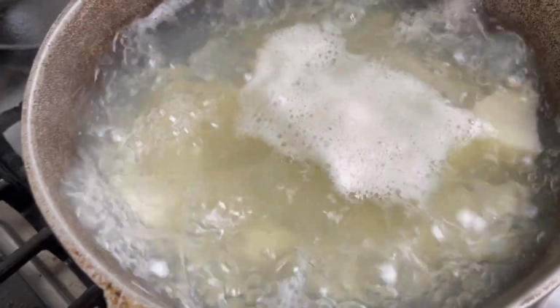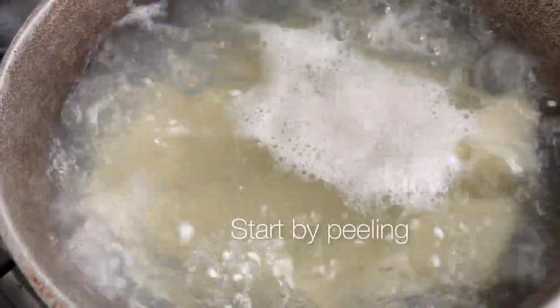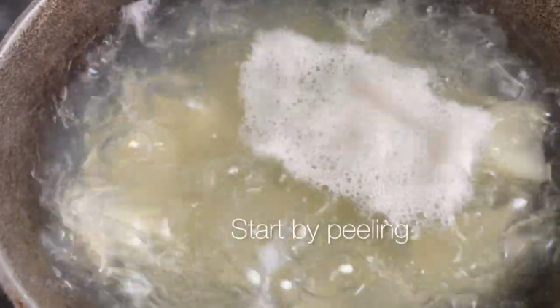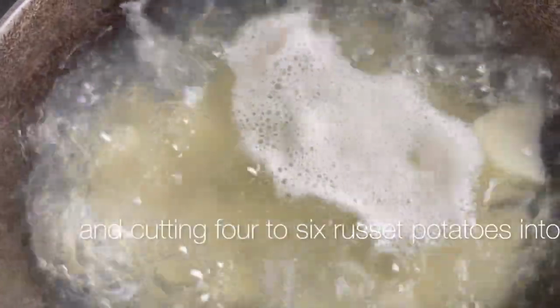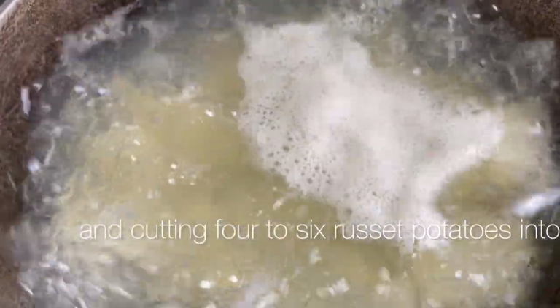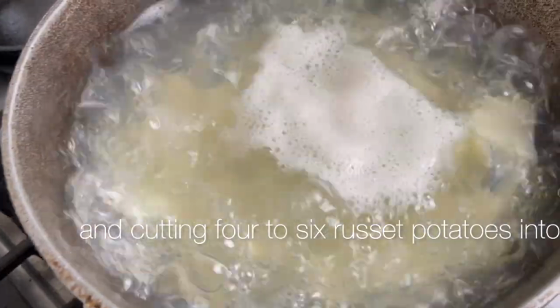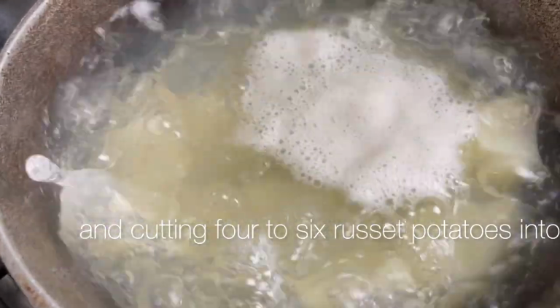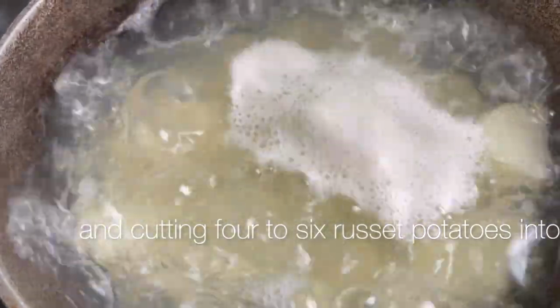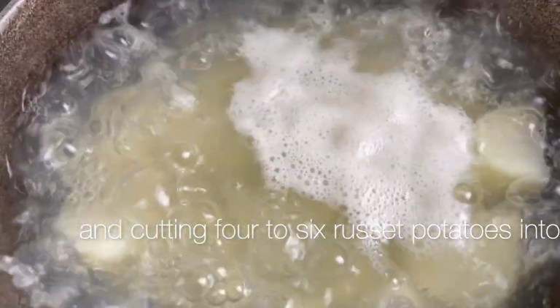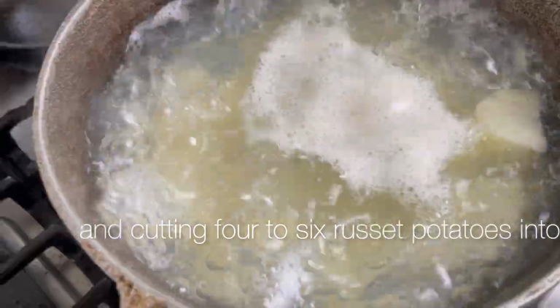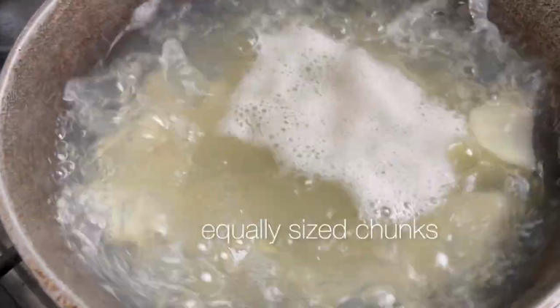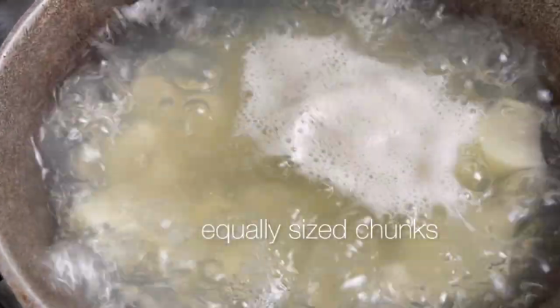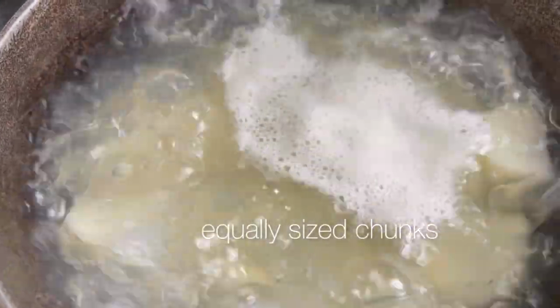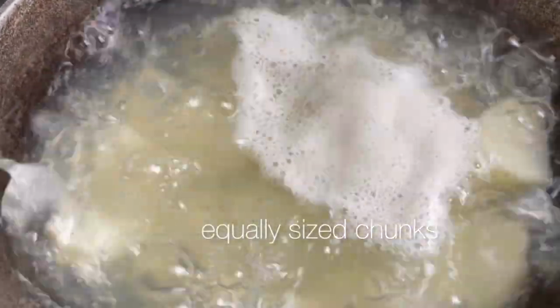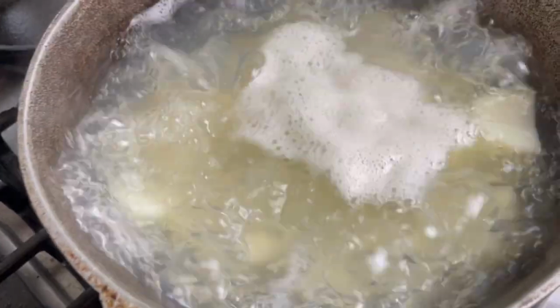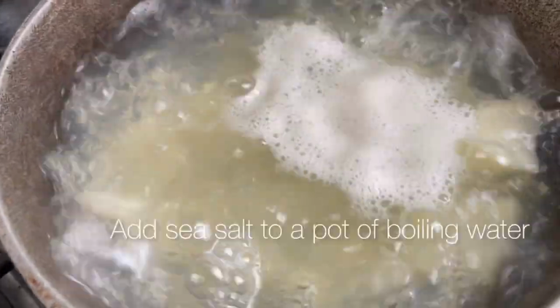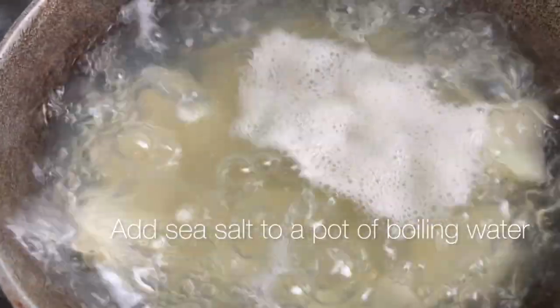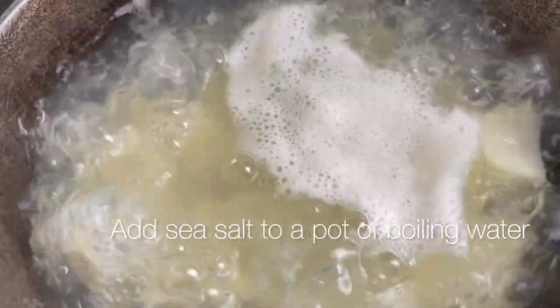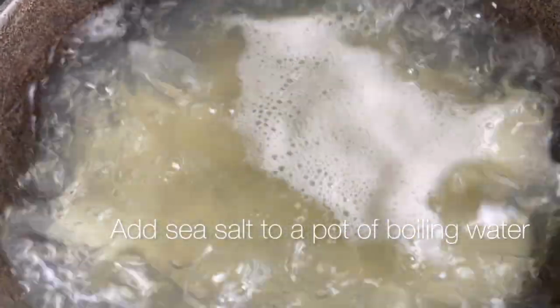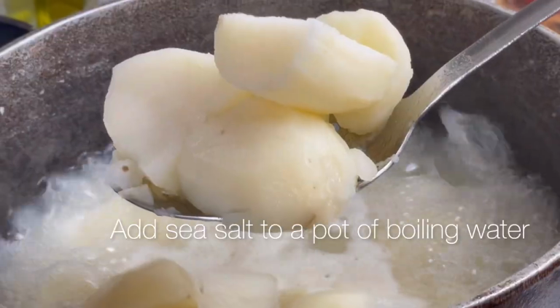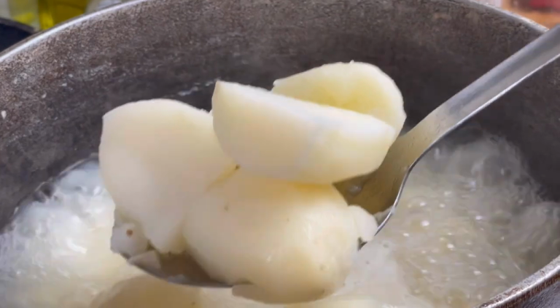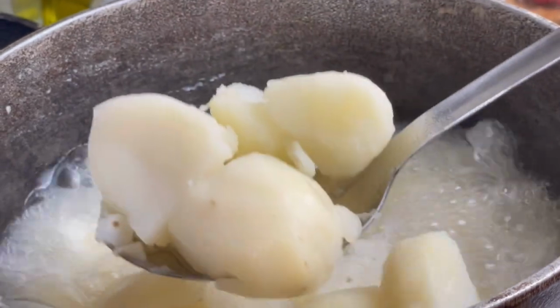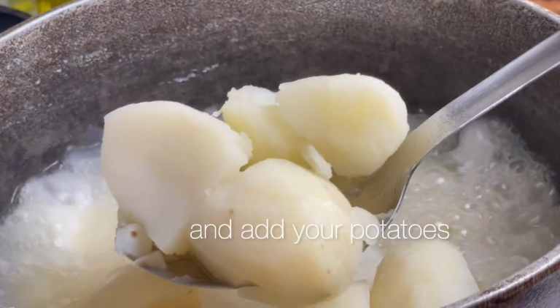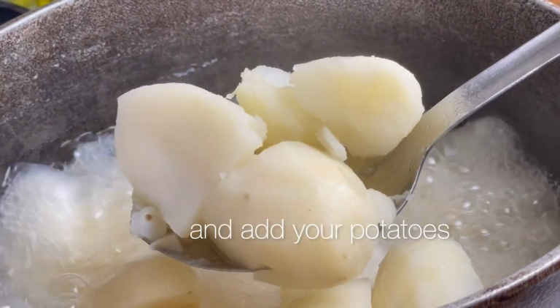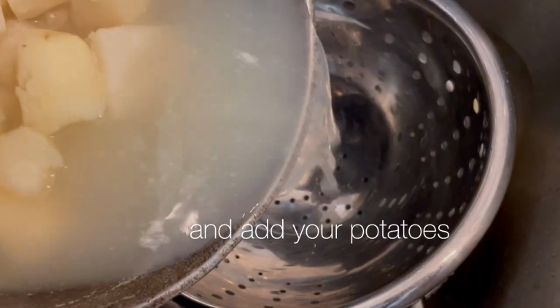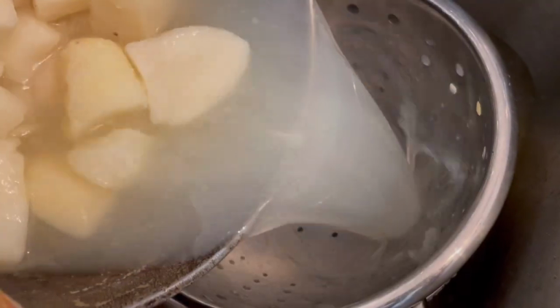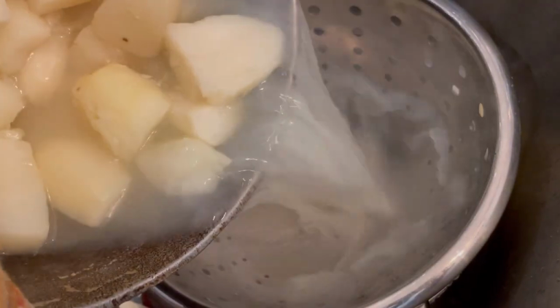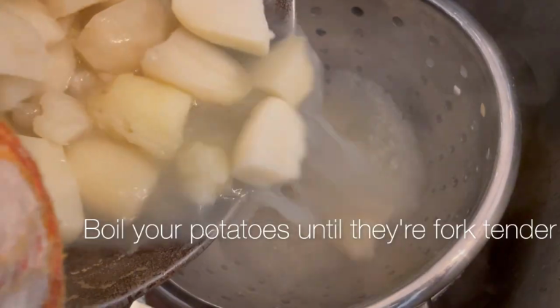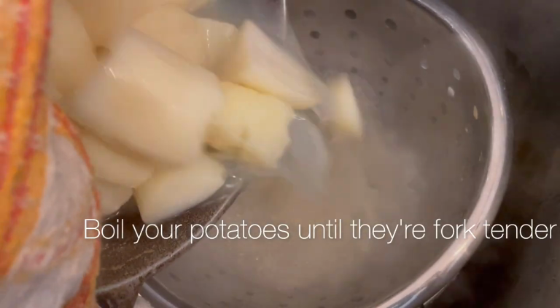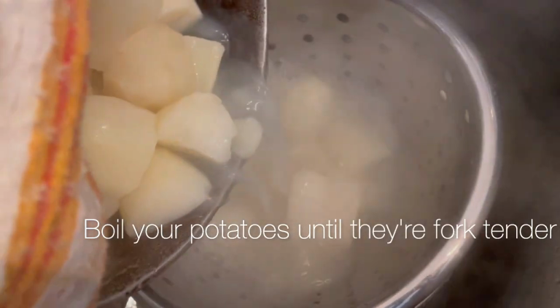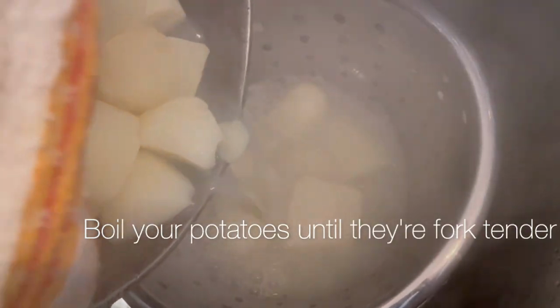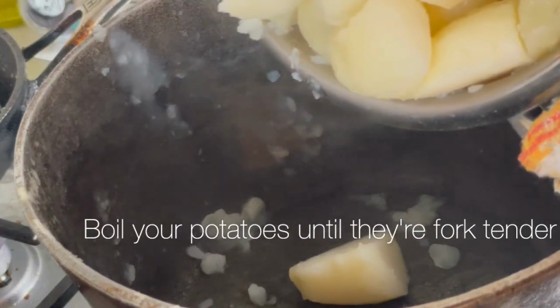Start by peeling and cutting four to six russet potatoes into equally sized chunks. Add sea salt to a pot of boiling water and add your potatoes. Boil your potatoes until they're fork tender.